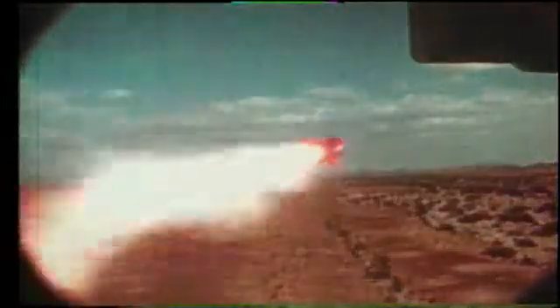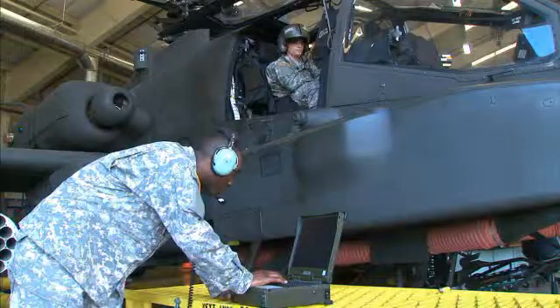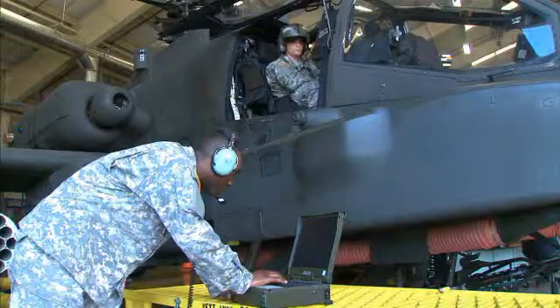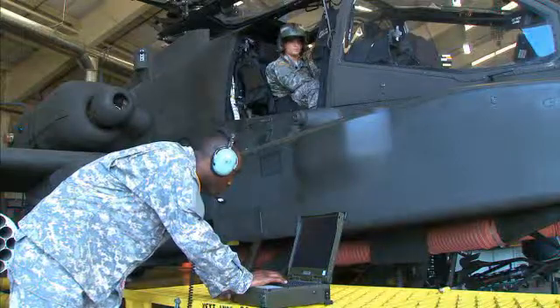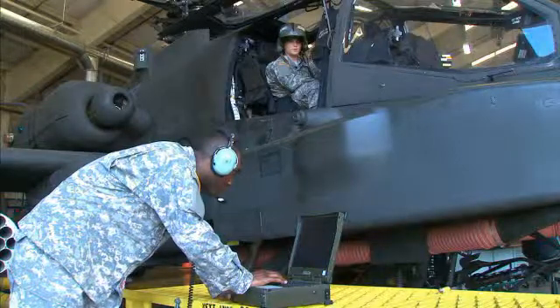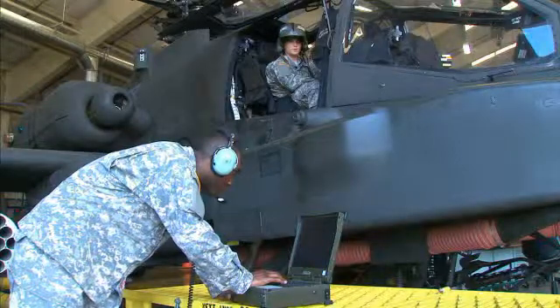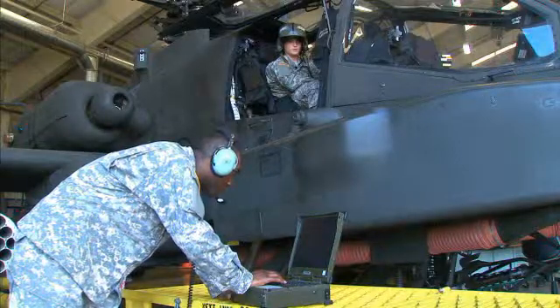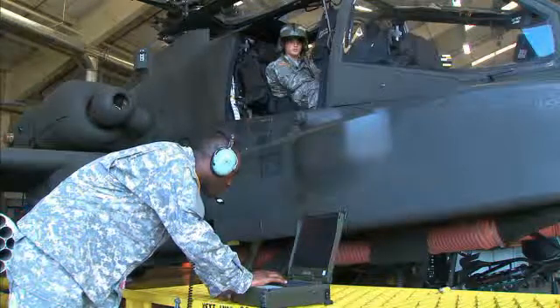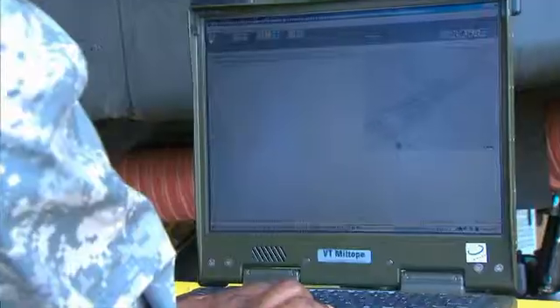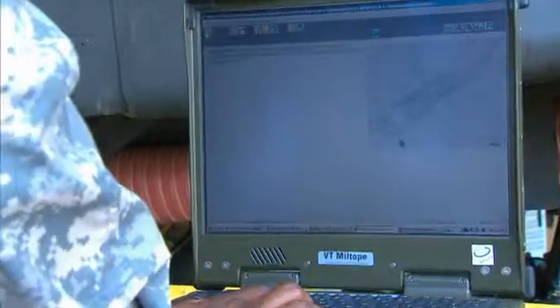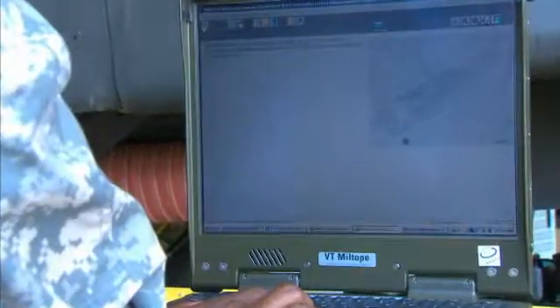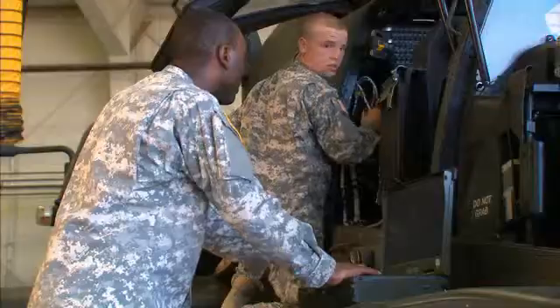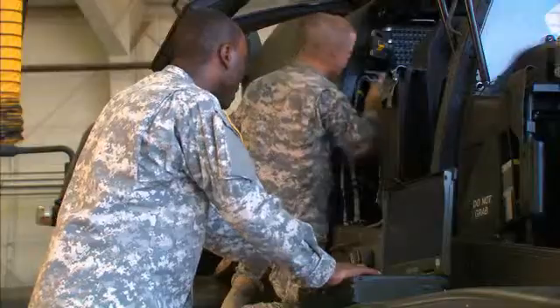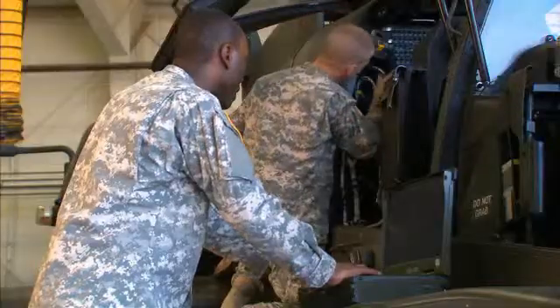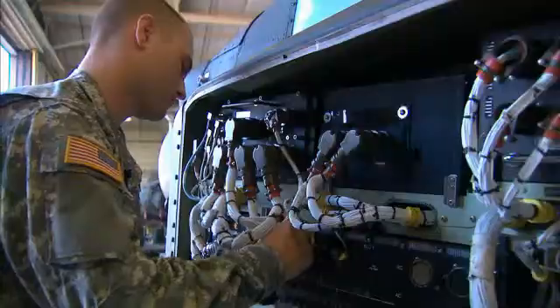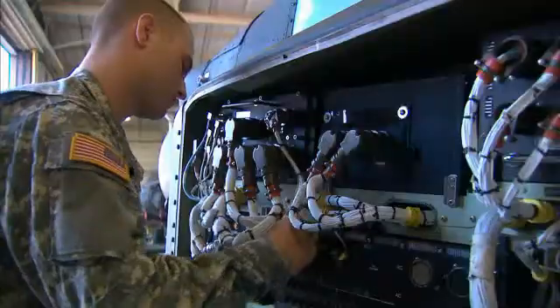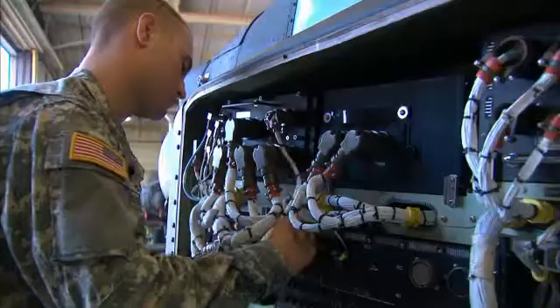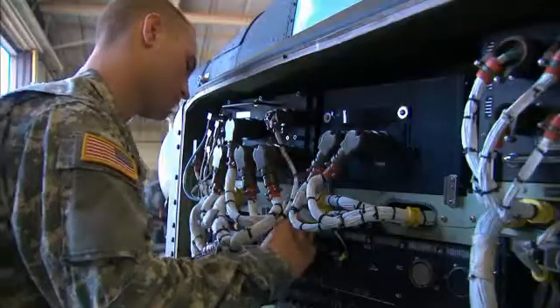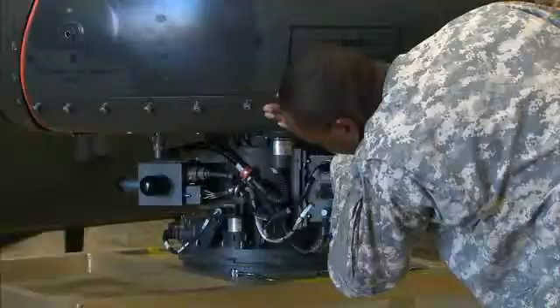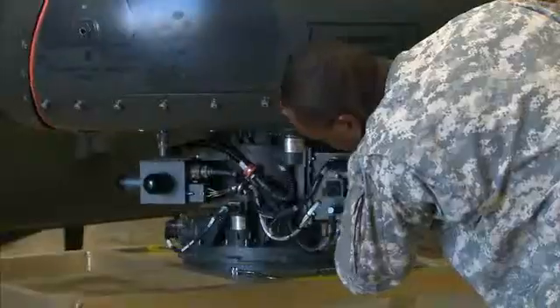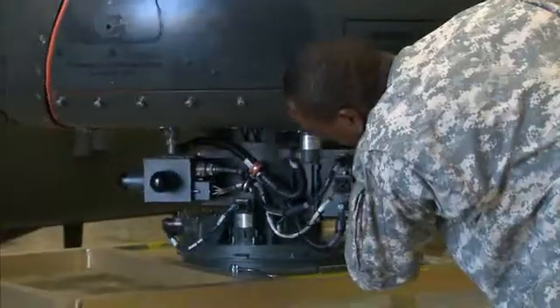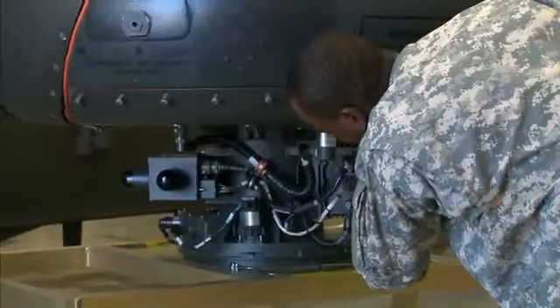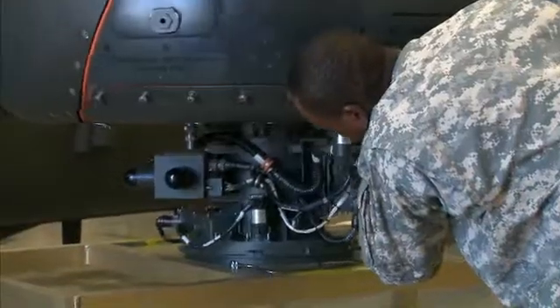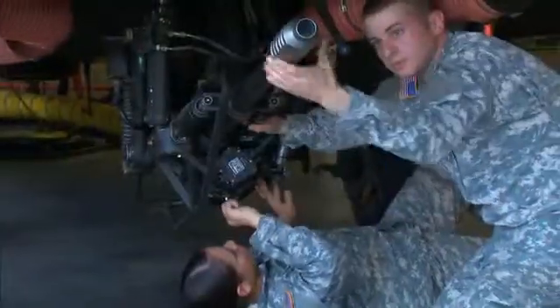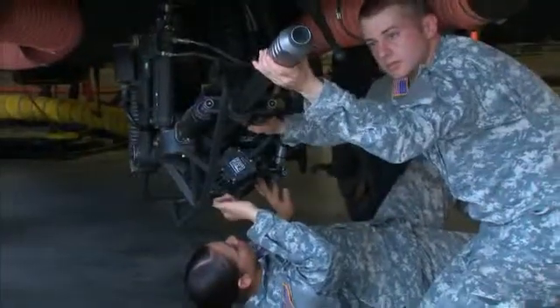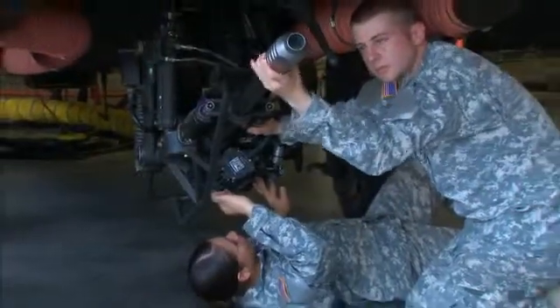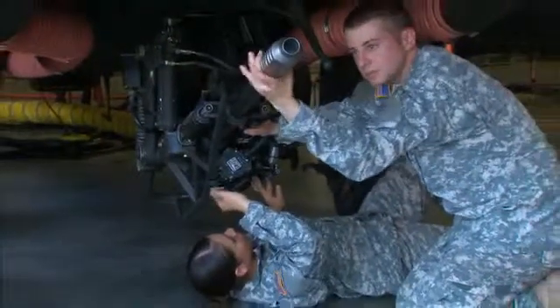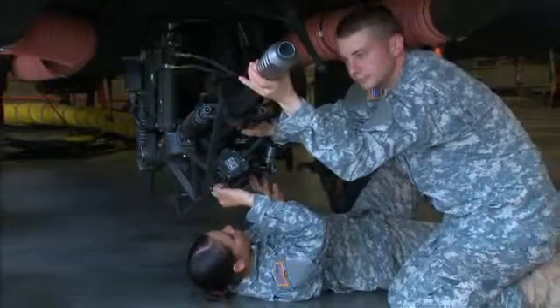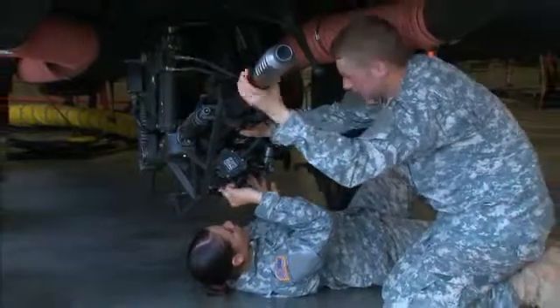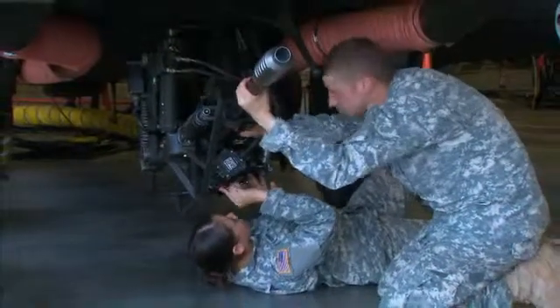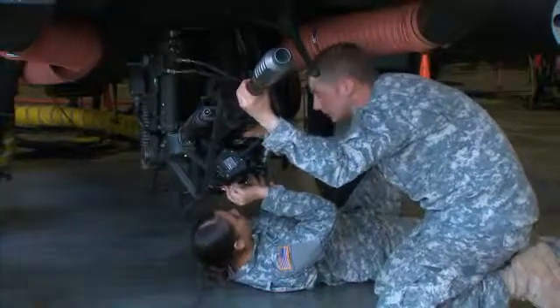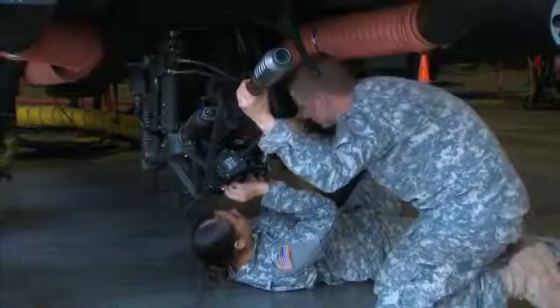For this, the Army will train you to evaluate, diagnose, troubleshoot, and maintain the electrical, fire control, and armament systems that keep the Longbow operational.